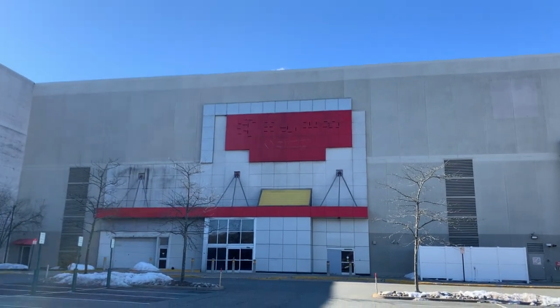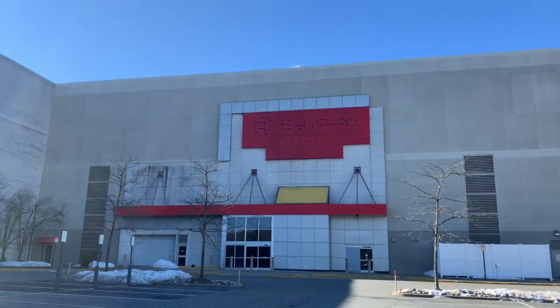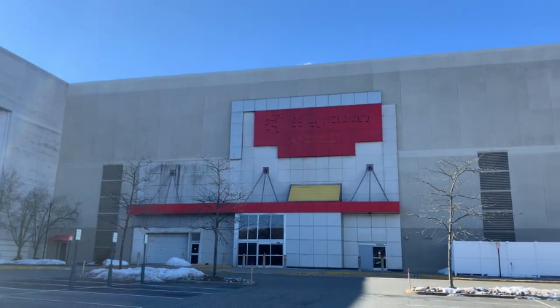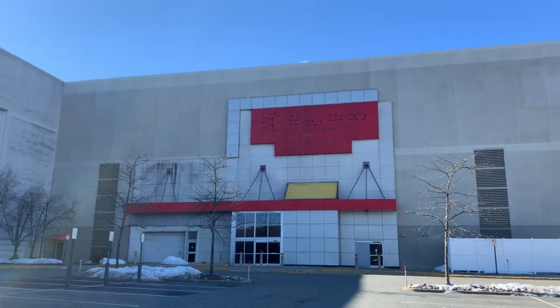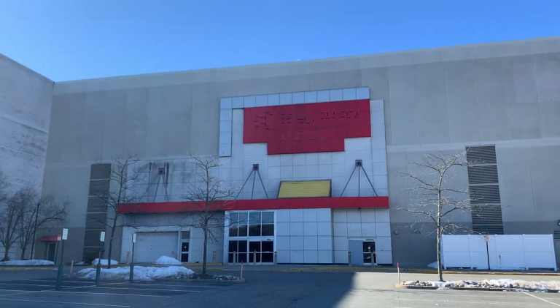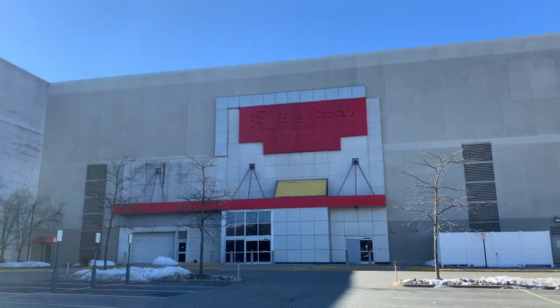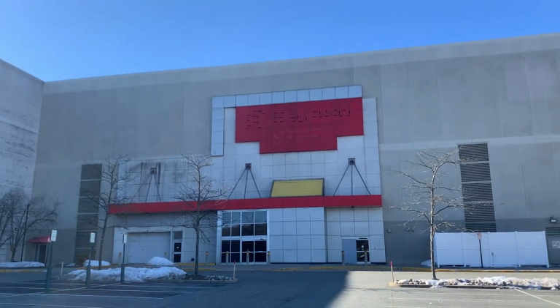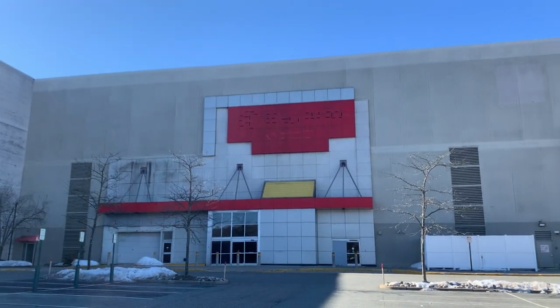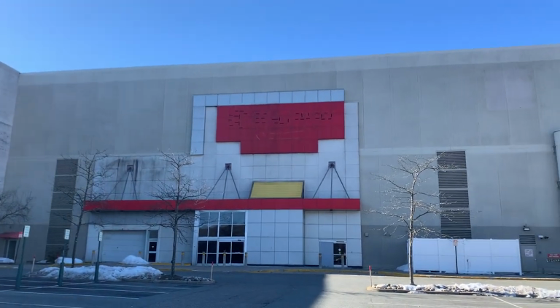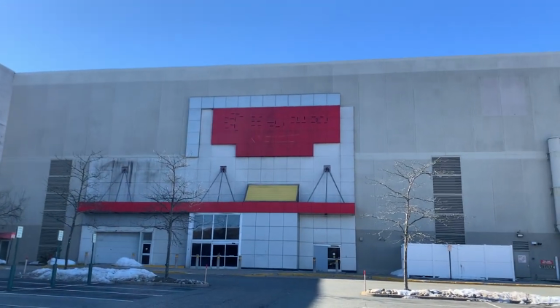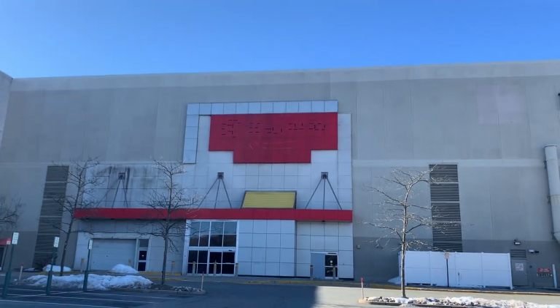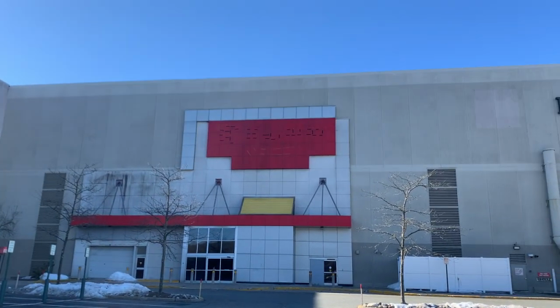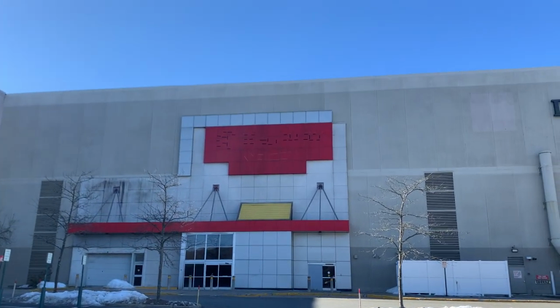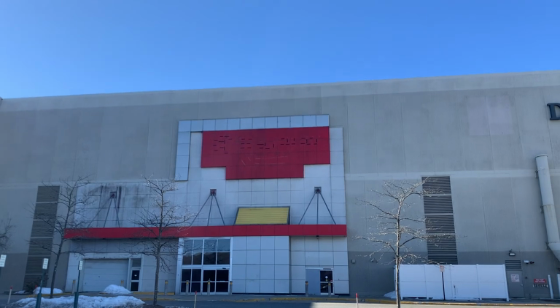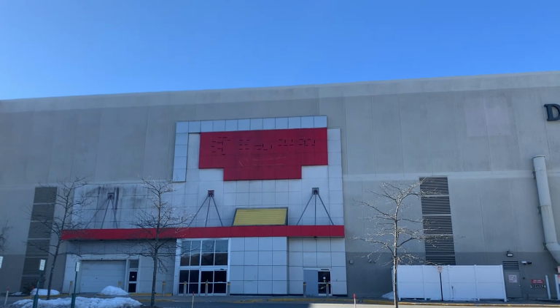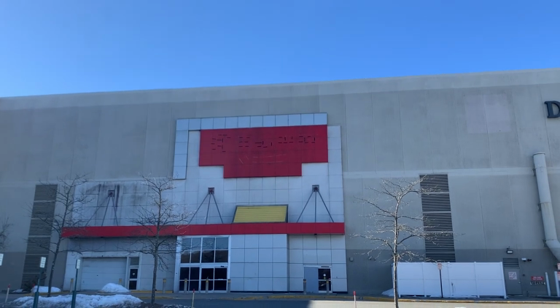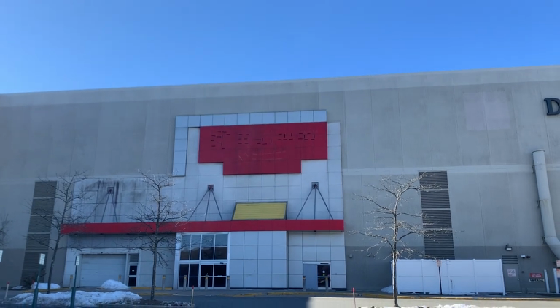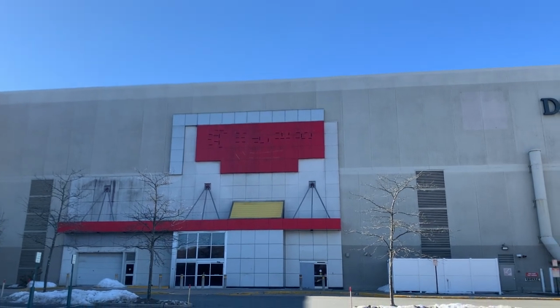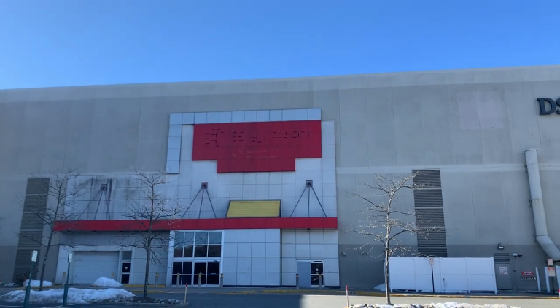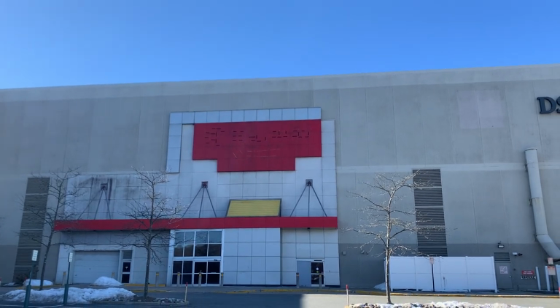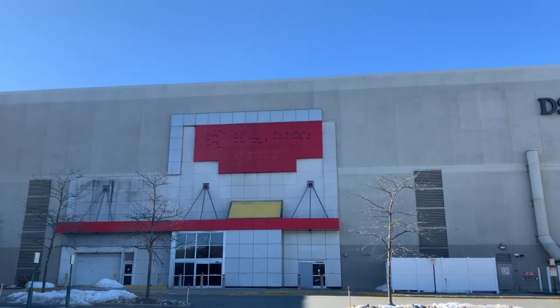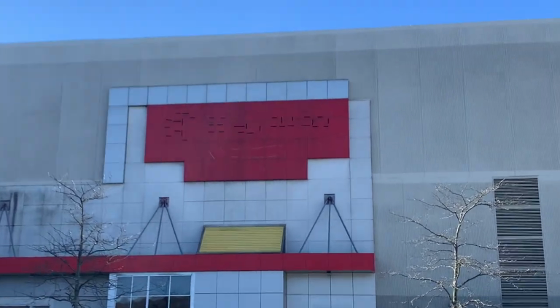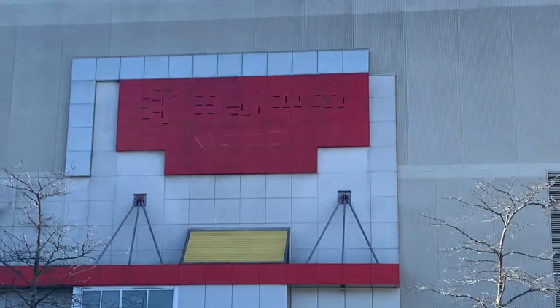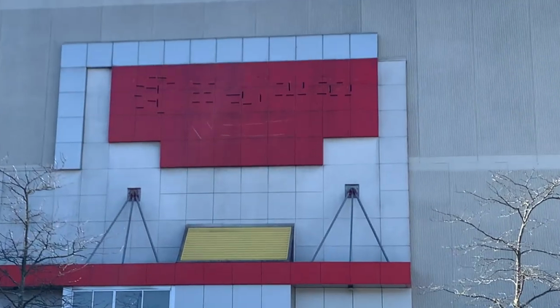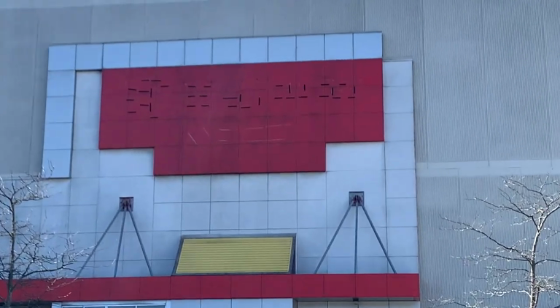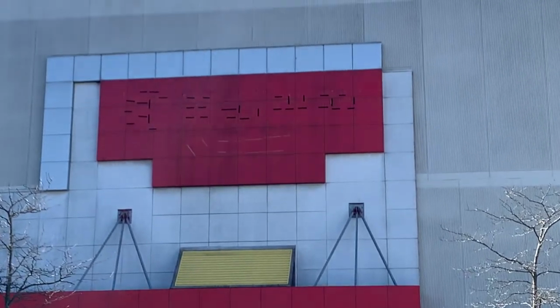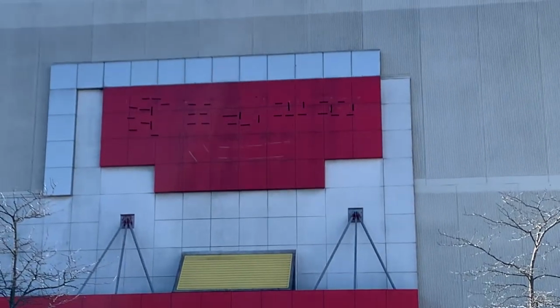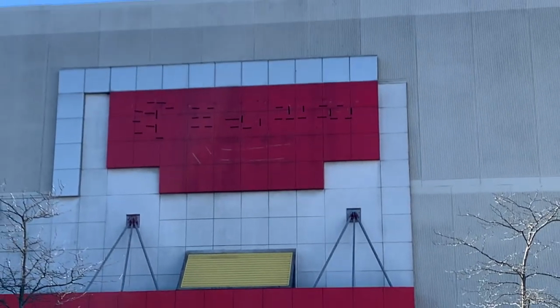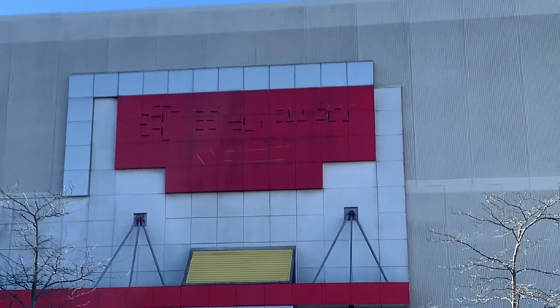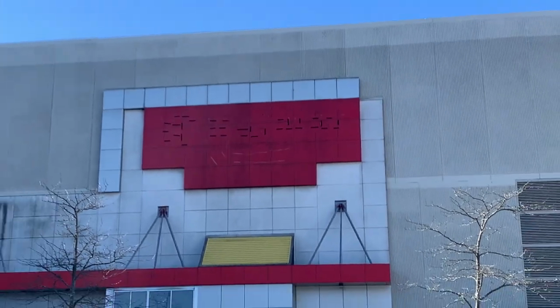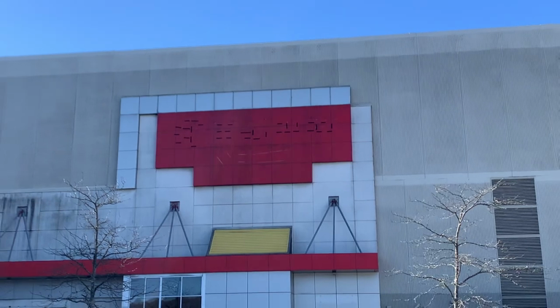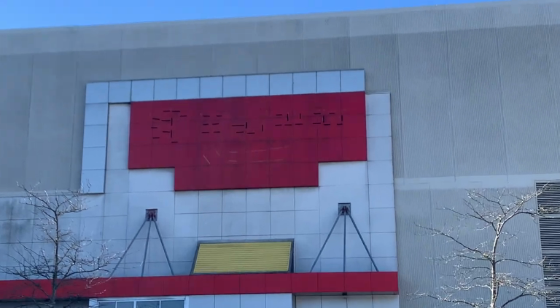Hey guys, we are here at an abandoned Circuit City. What town was this? West Nyack, New York.